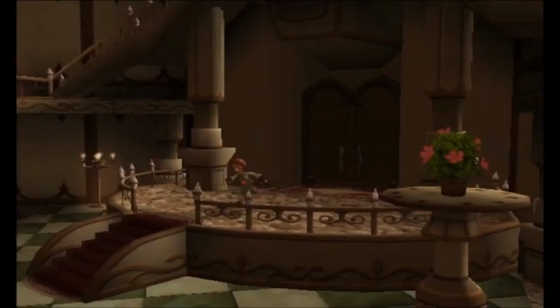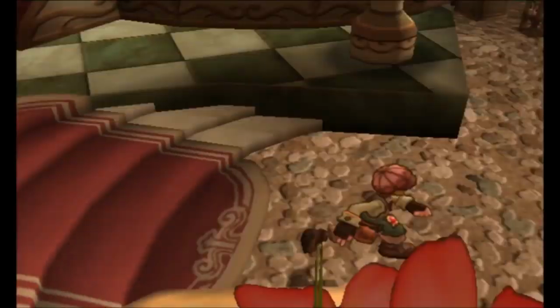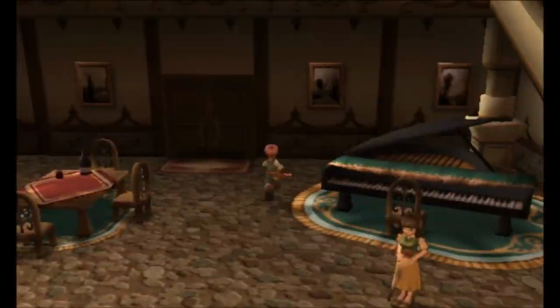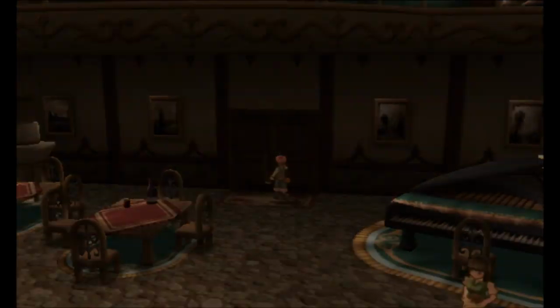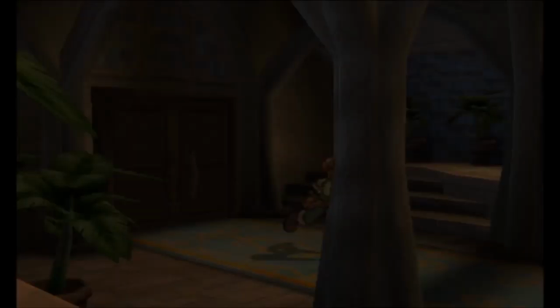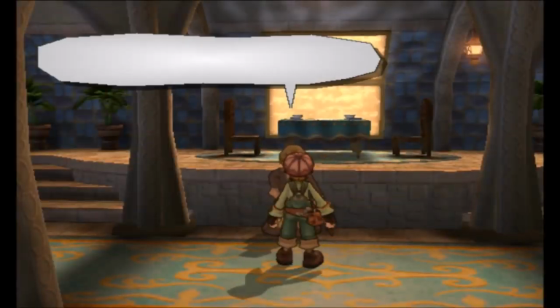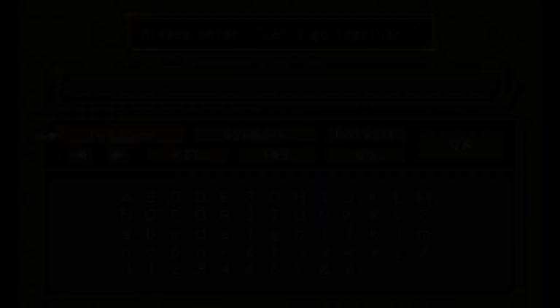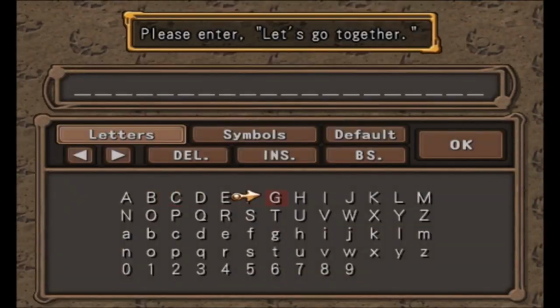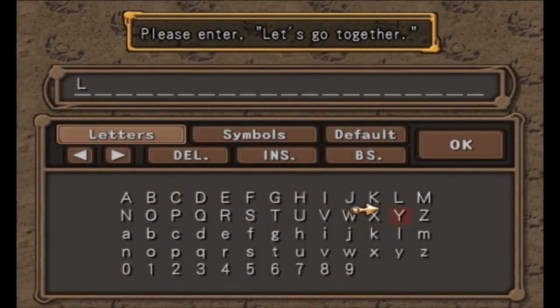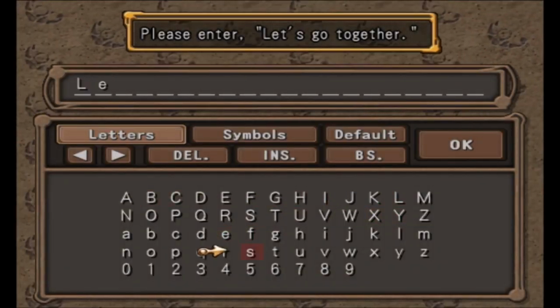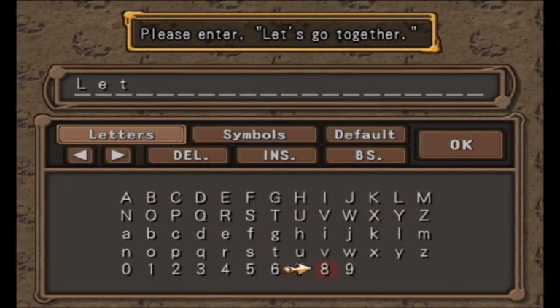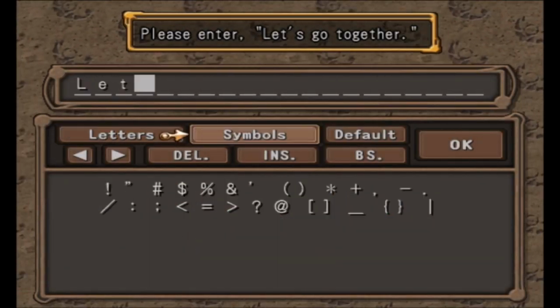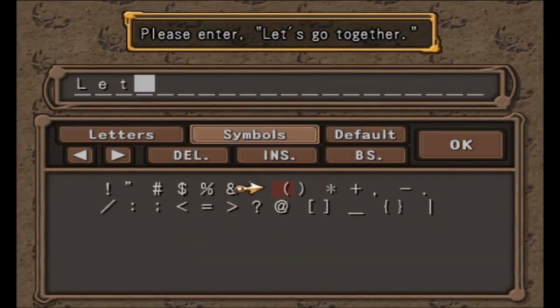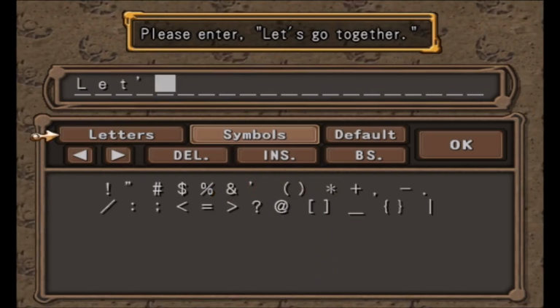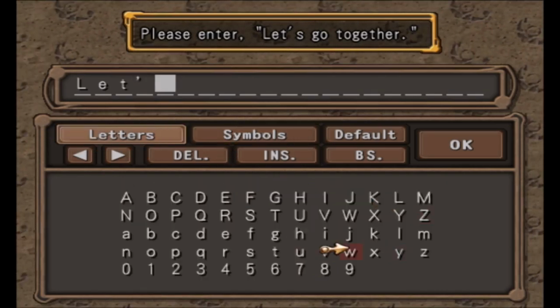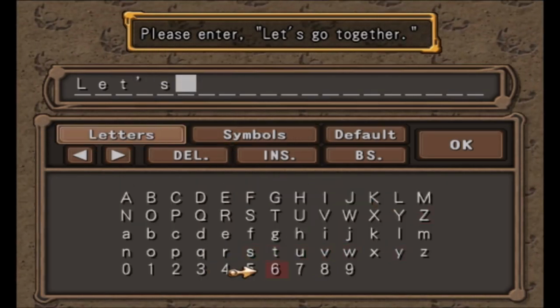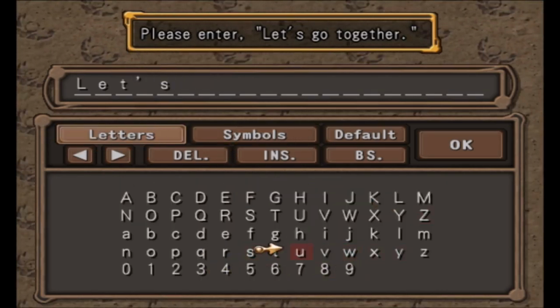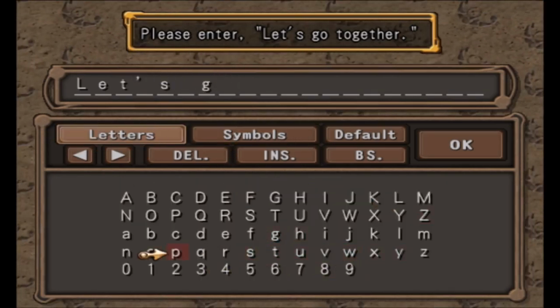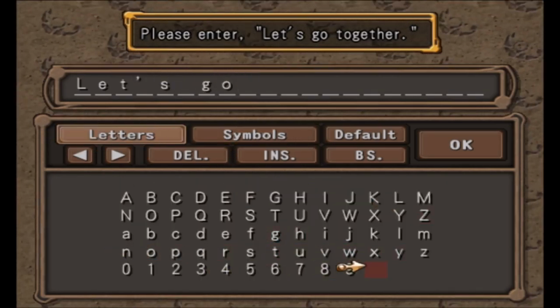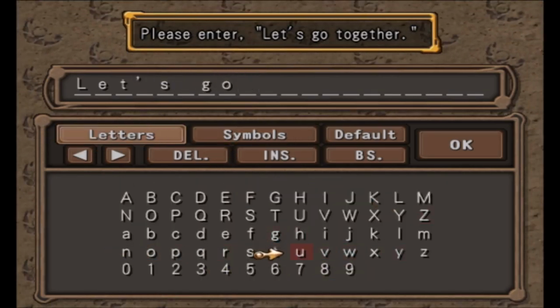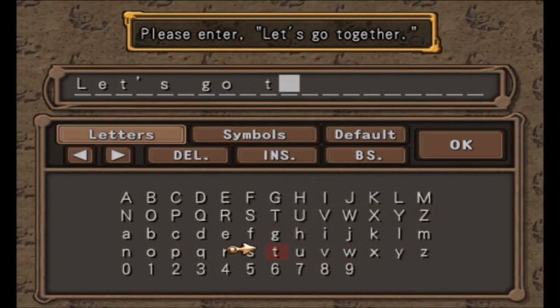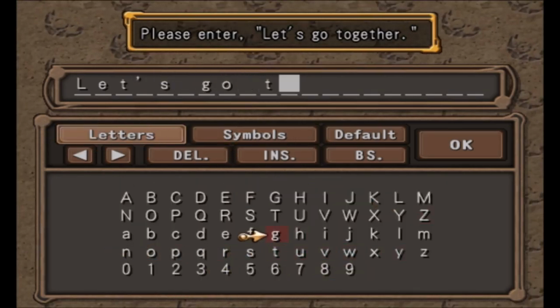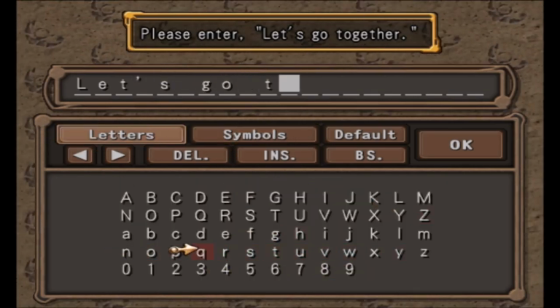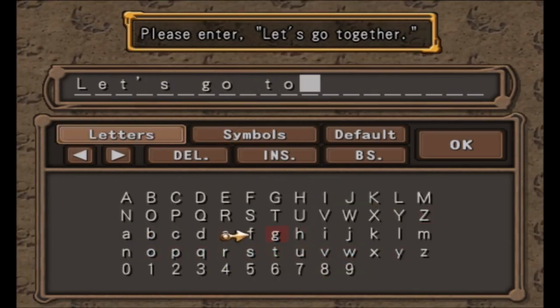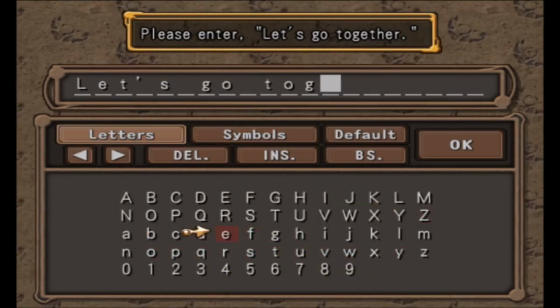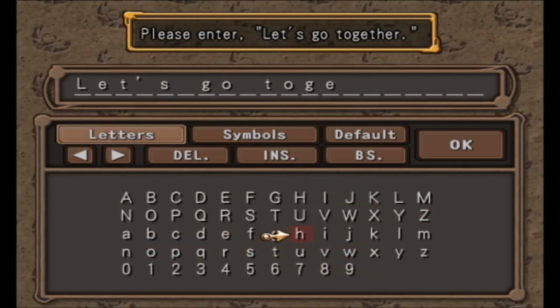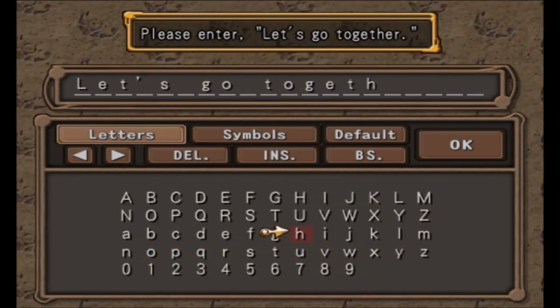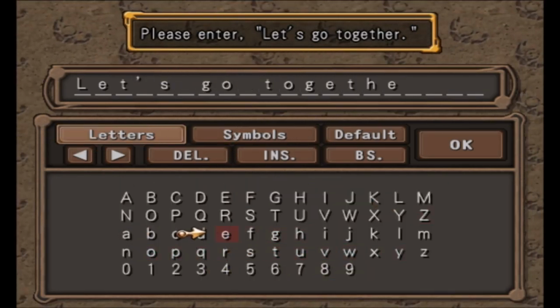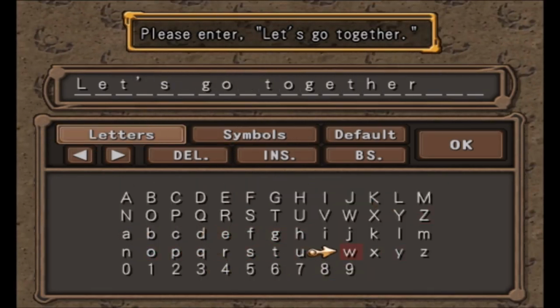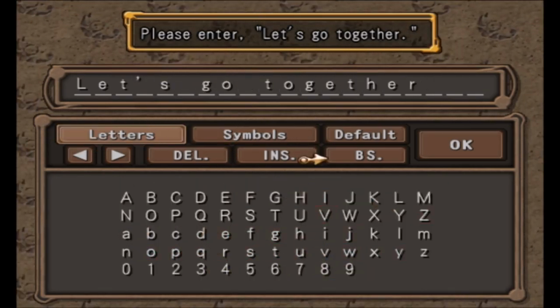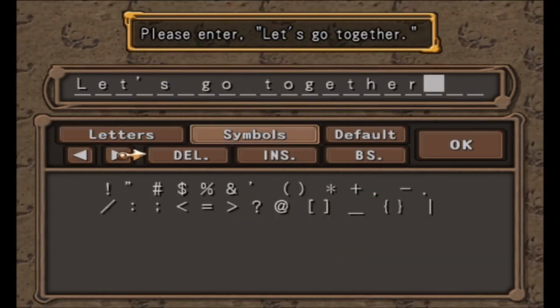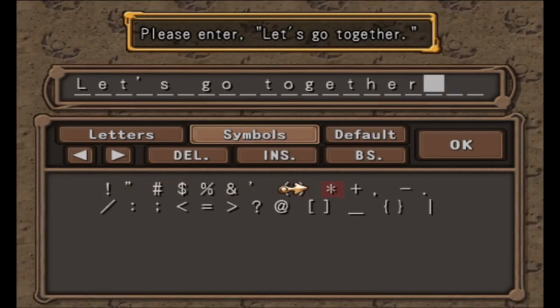Rufio can be found inside Max's mansion at the hallway. In order to recruit her, you will need to type a message for her. Input 'let's go together' and she will join you.